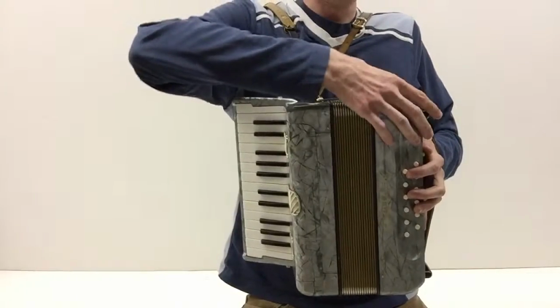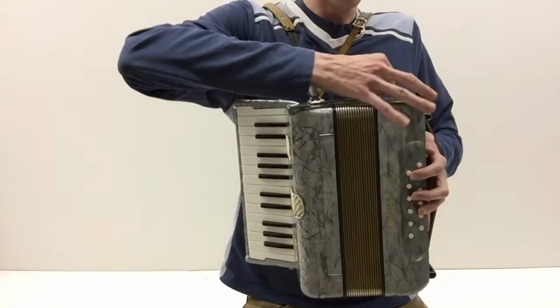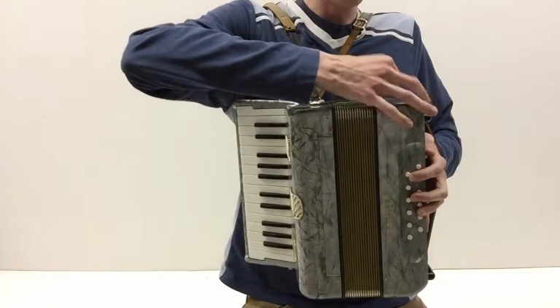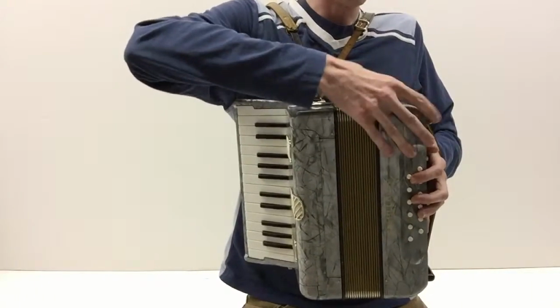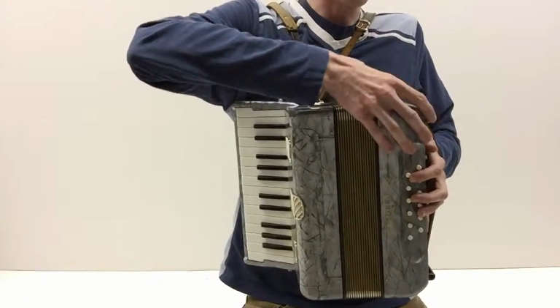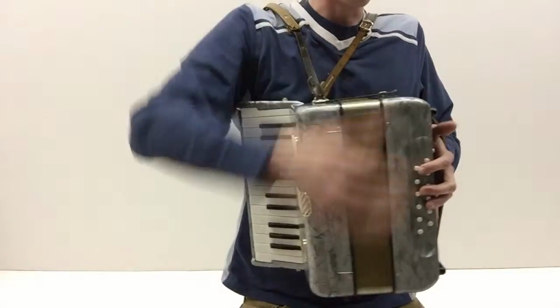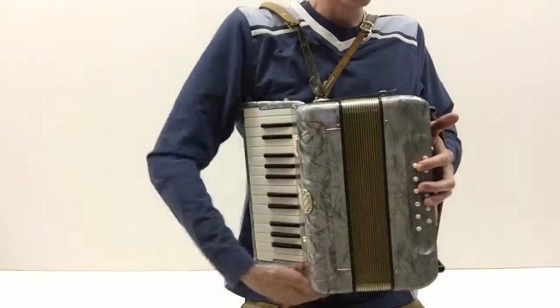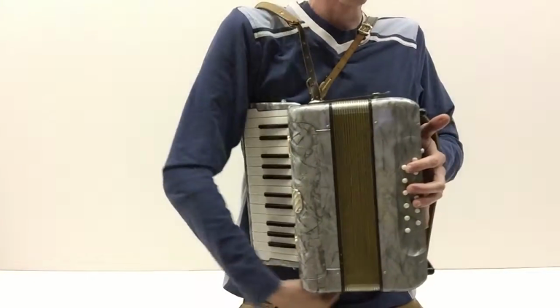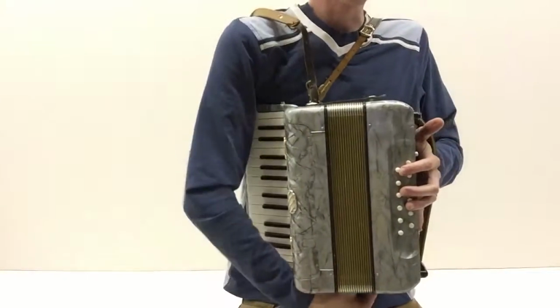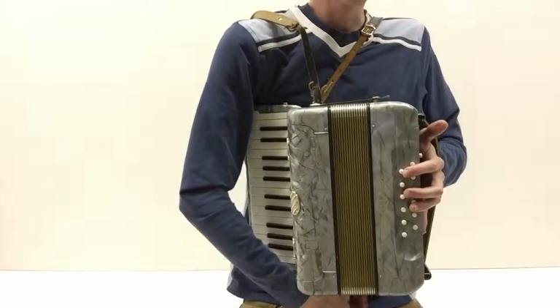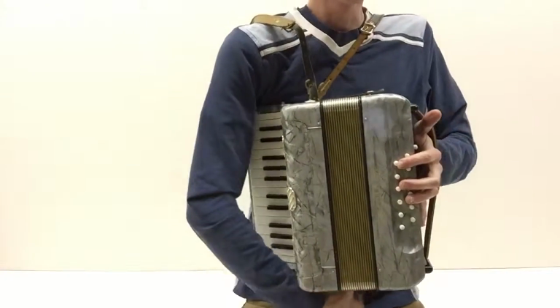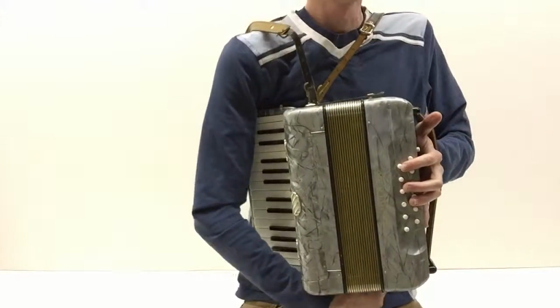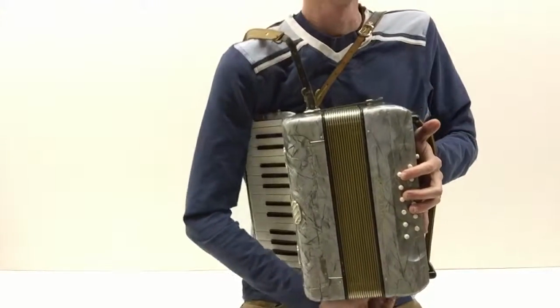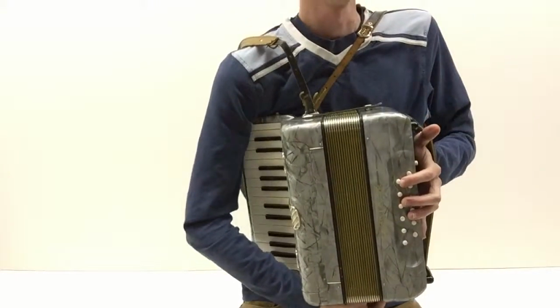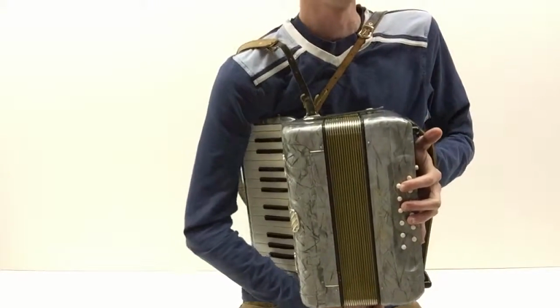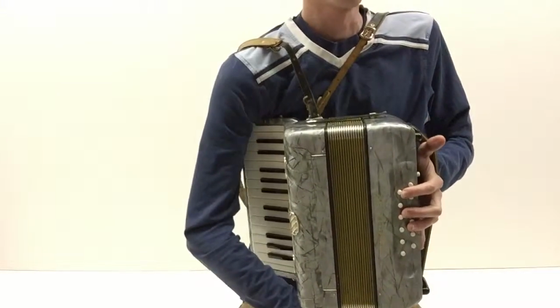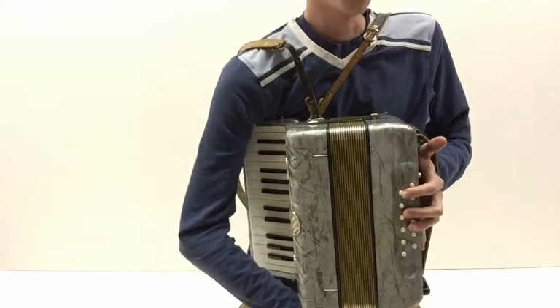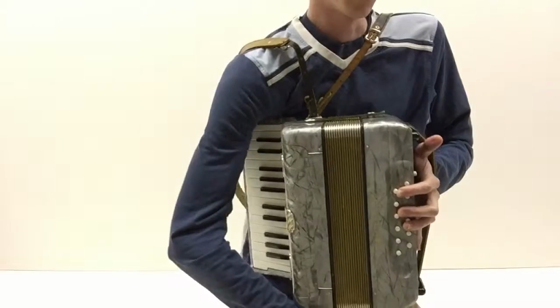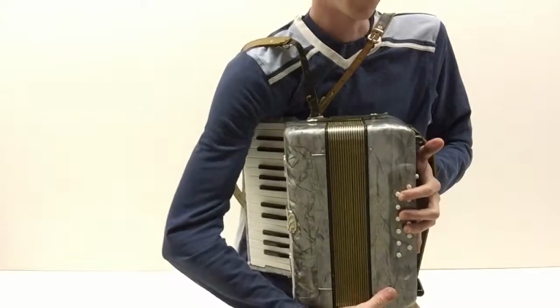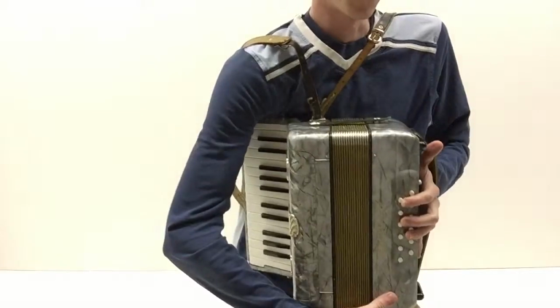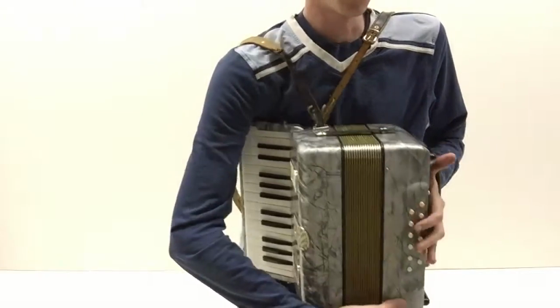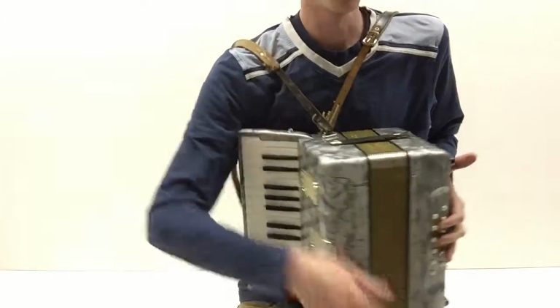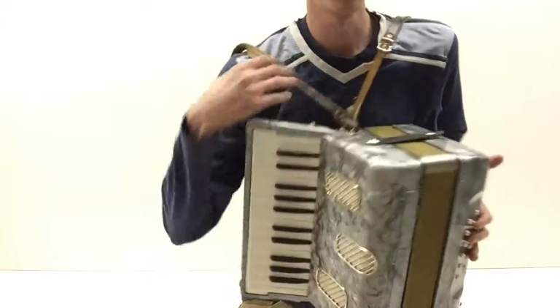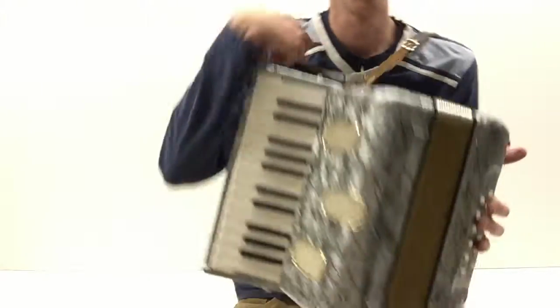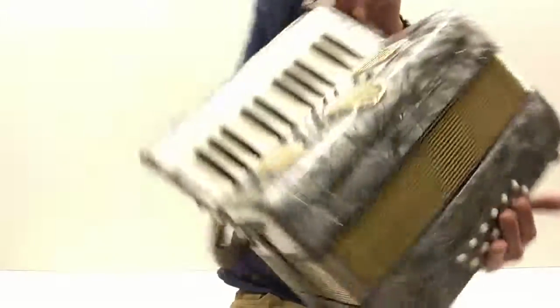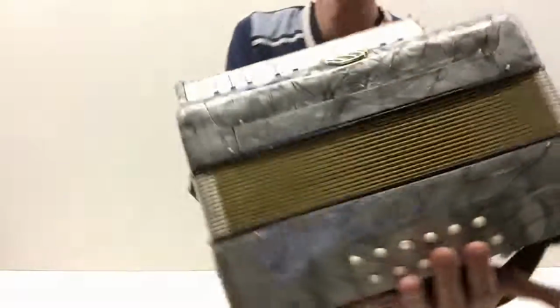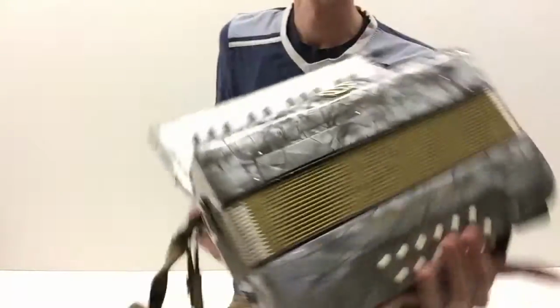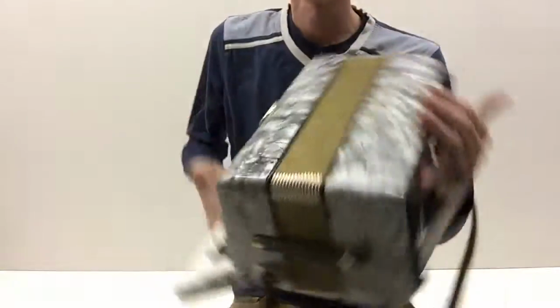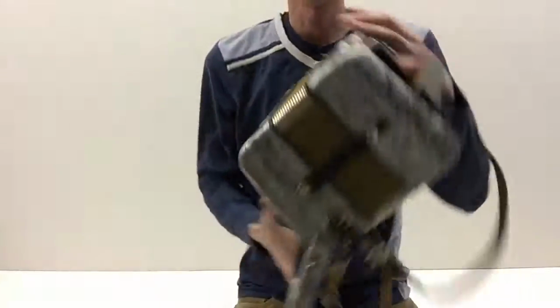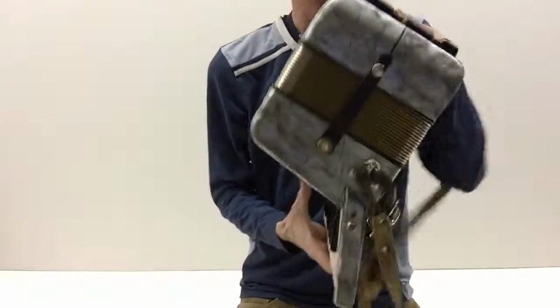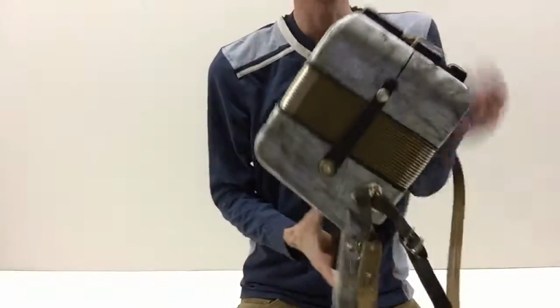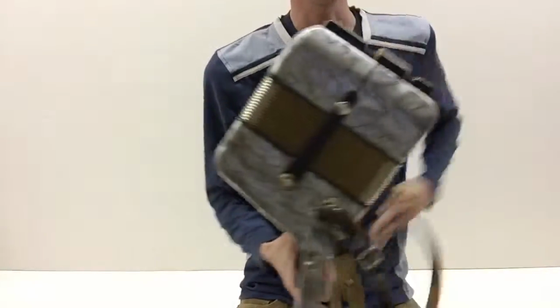When you're done playing, you always have to close it and put these snaps on. And then it's nice and secure here.